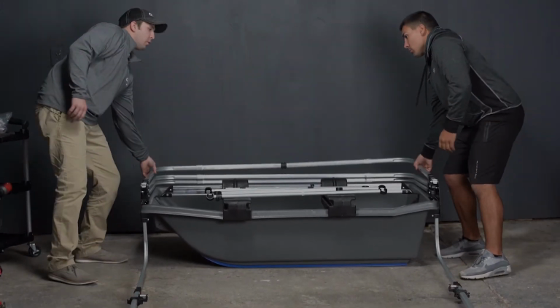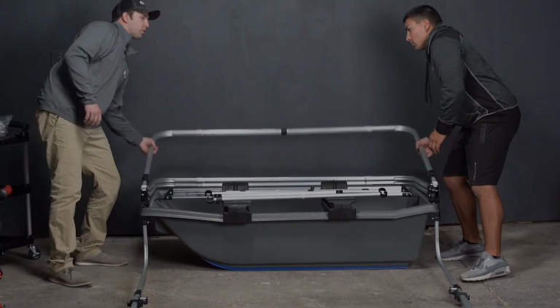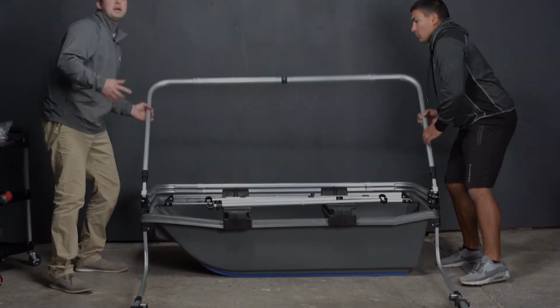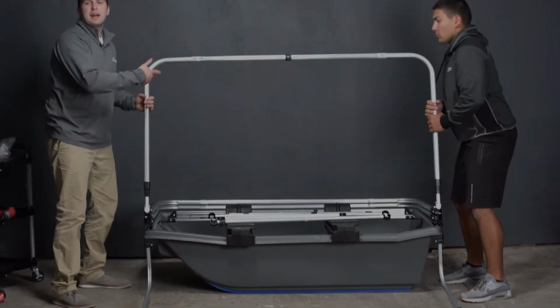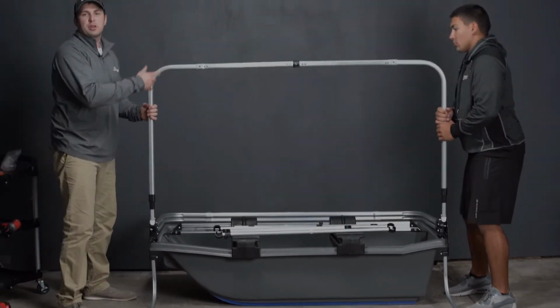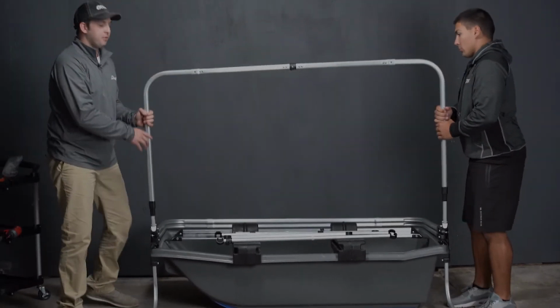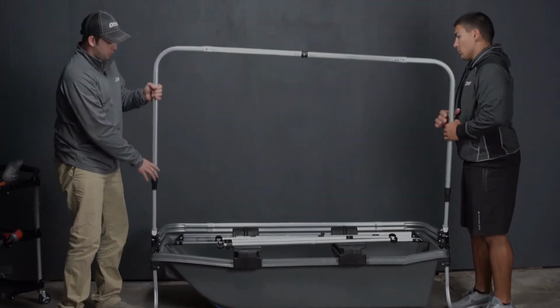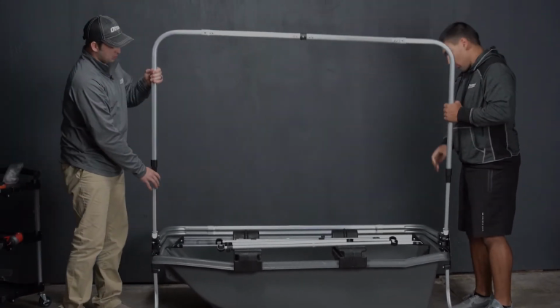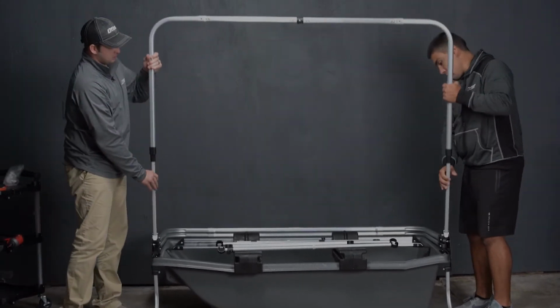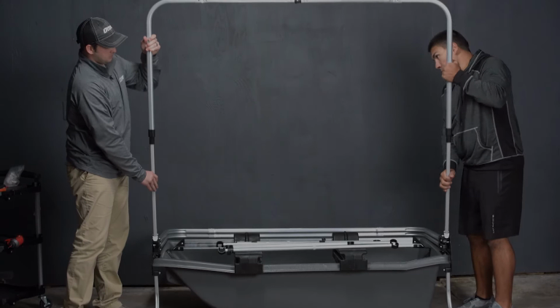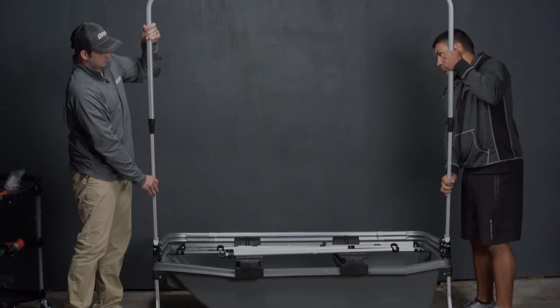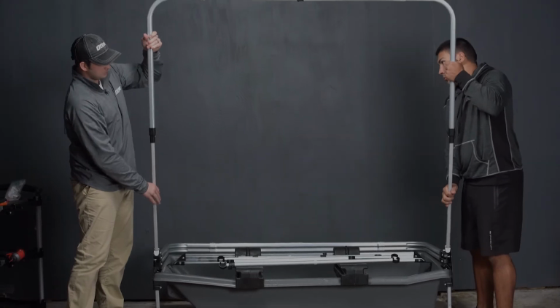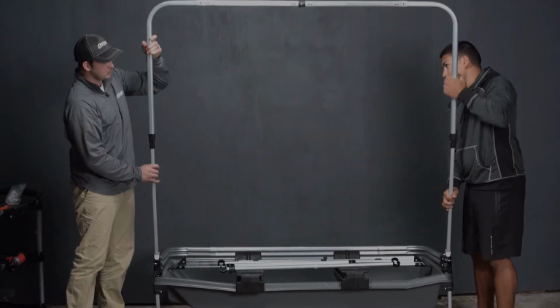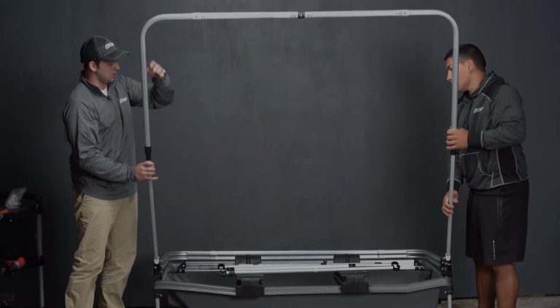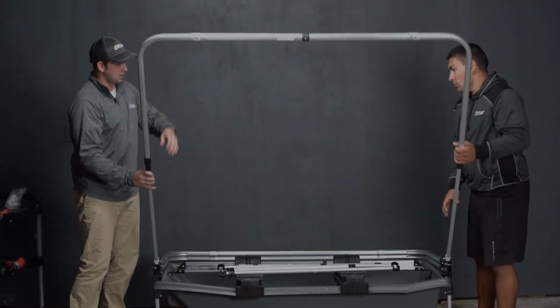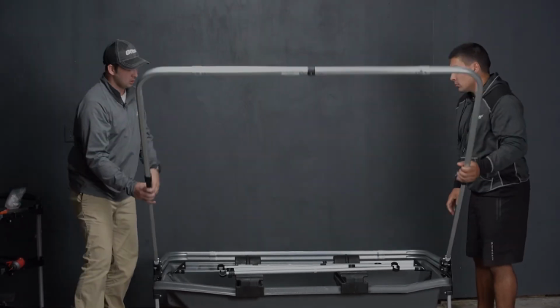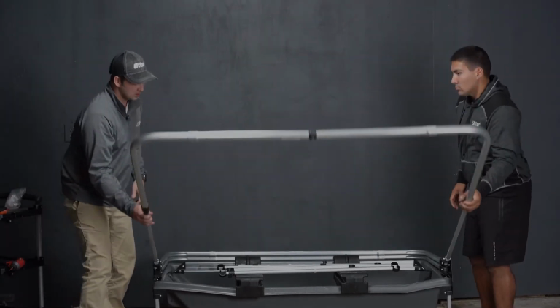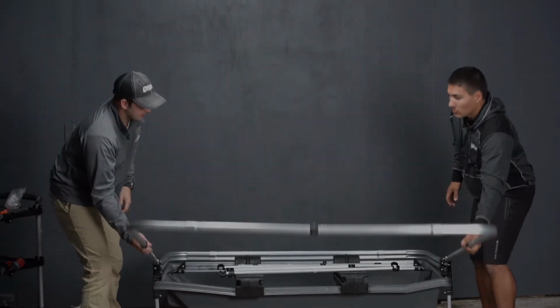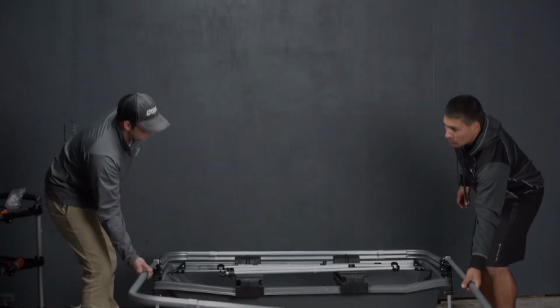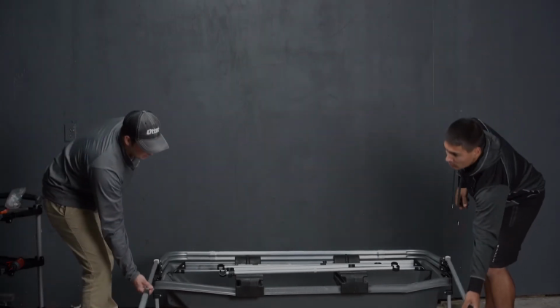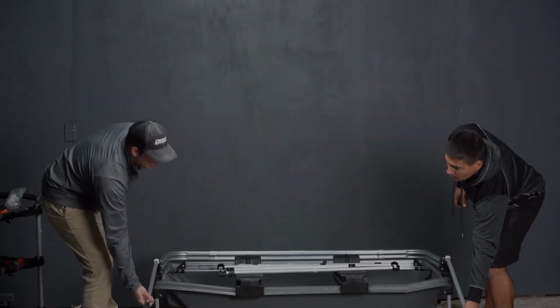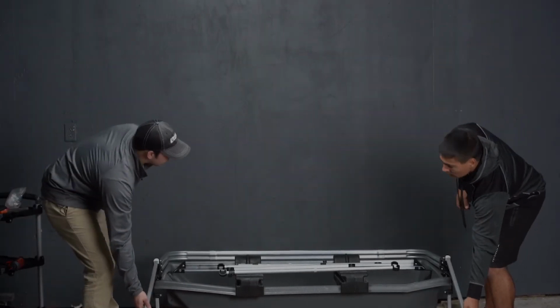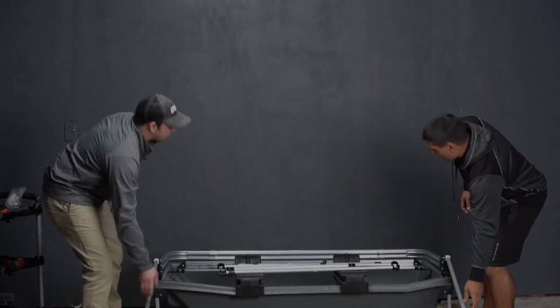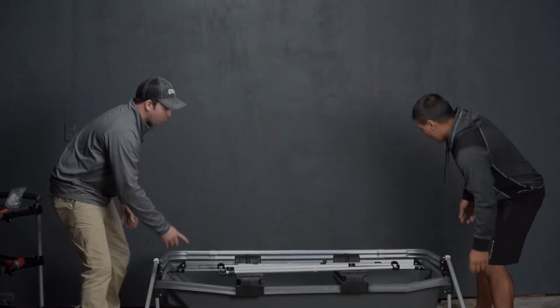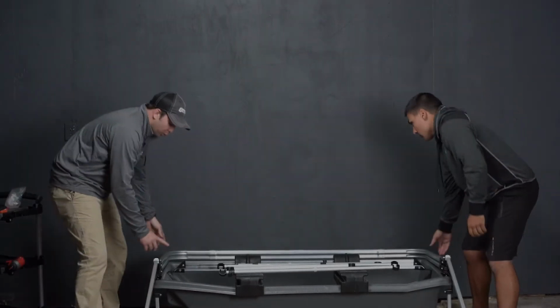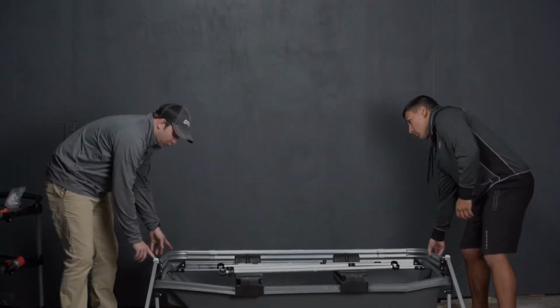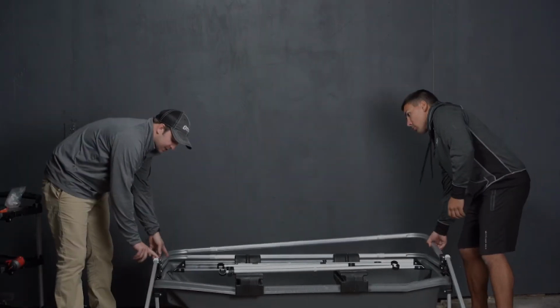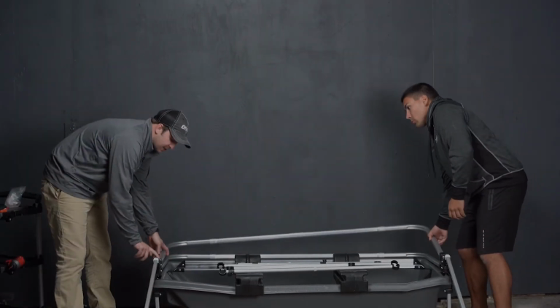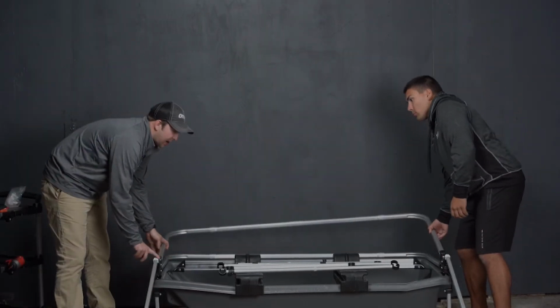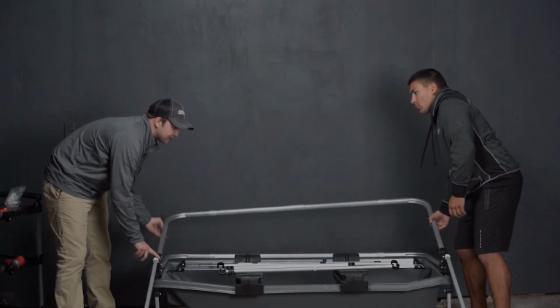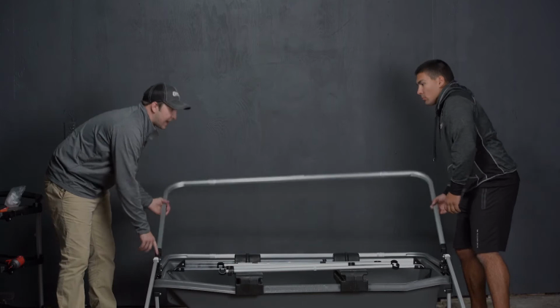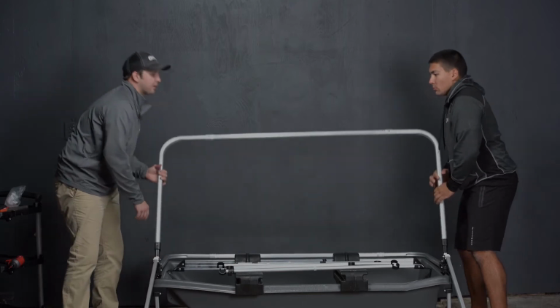We're going to repeat that with all of these poles, set it down. This third one will rest on this top here.